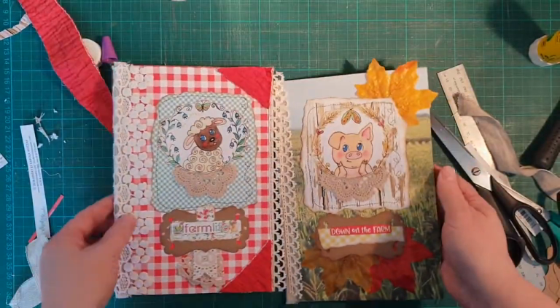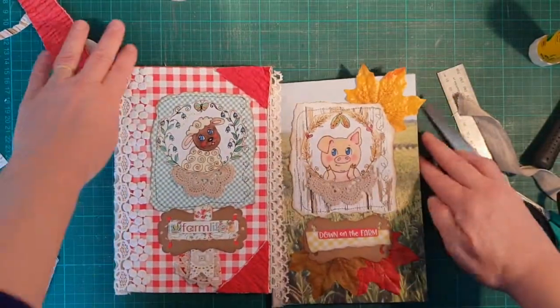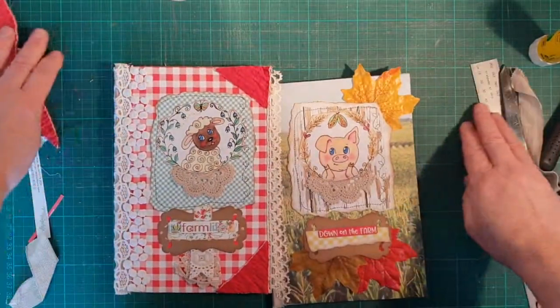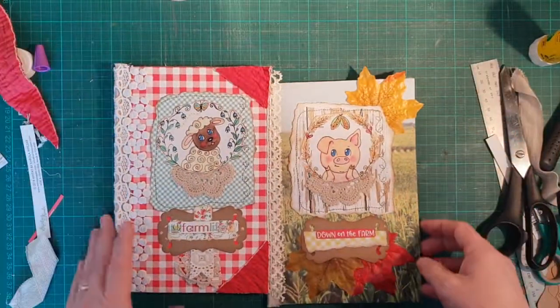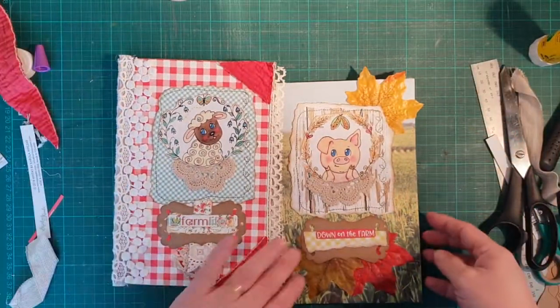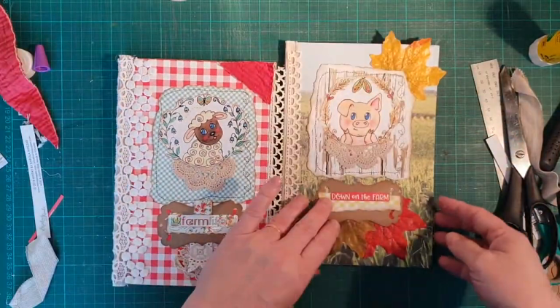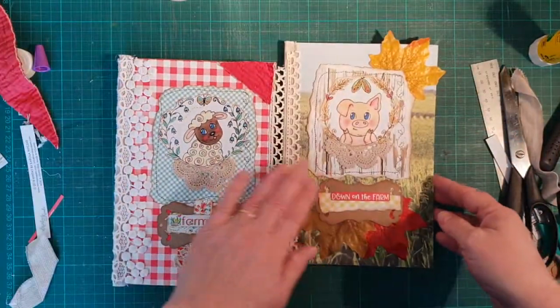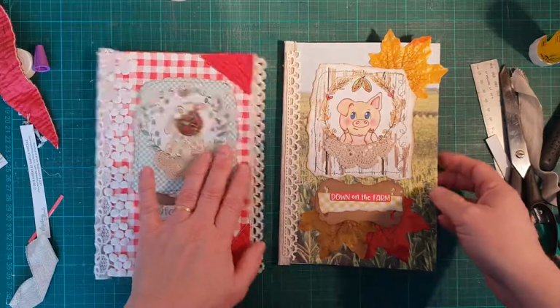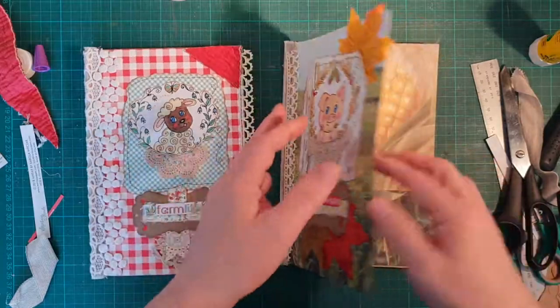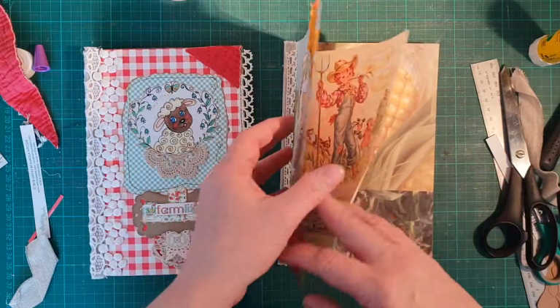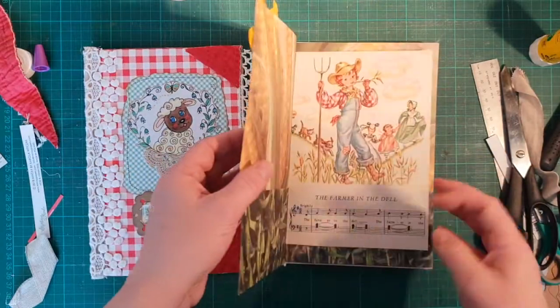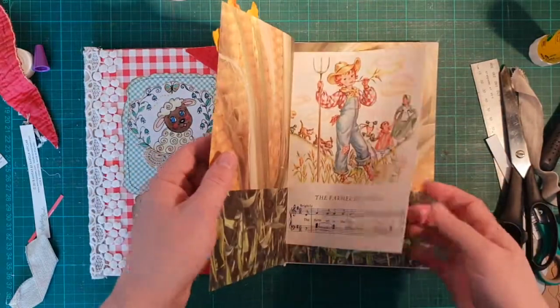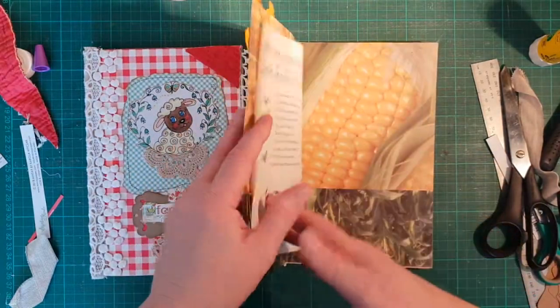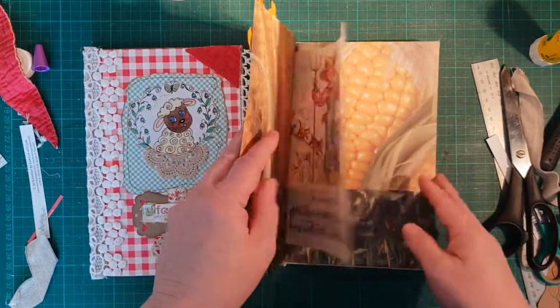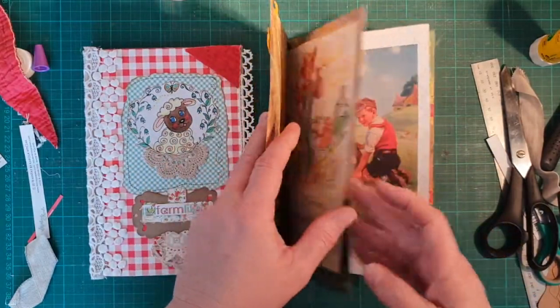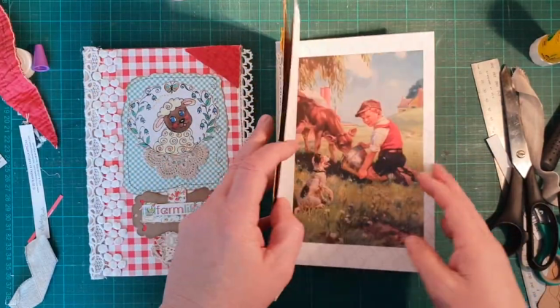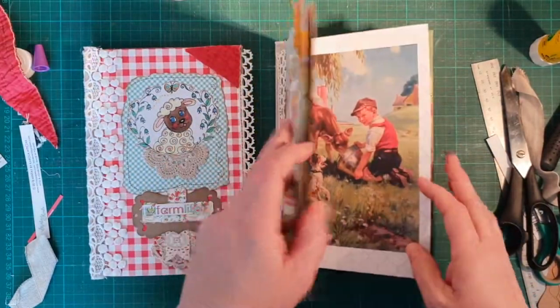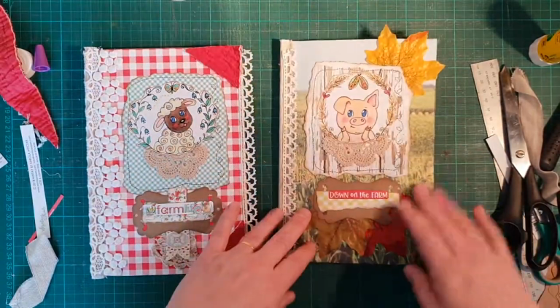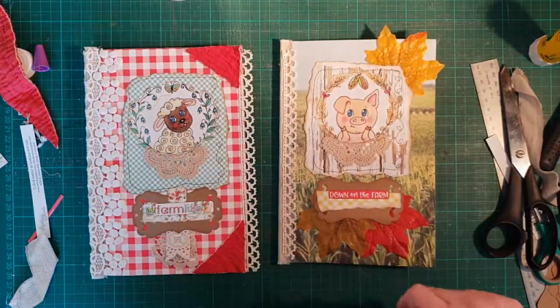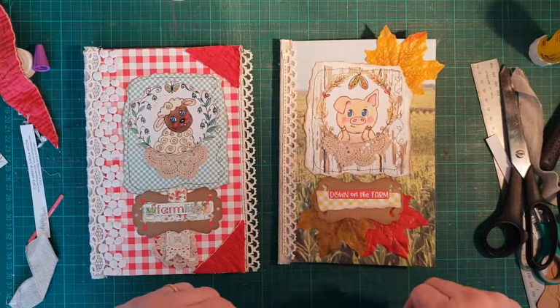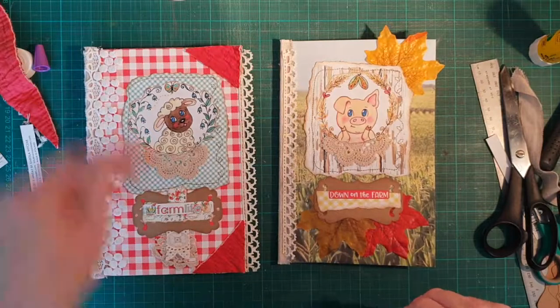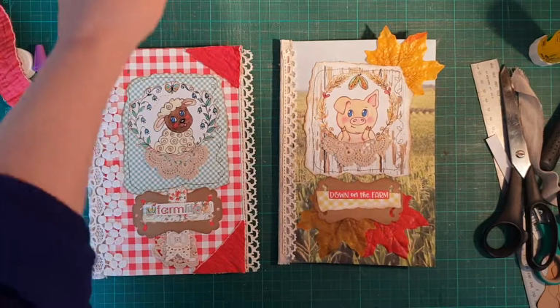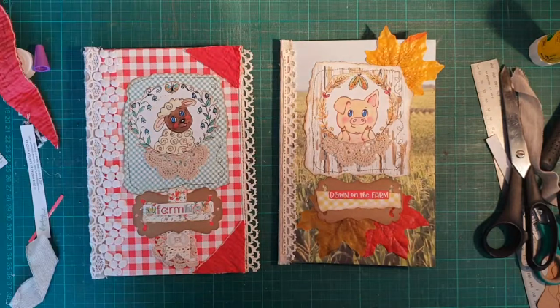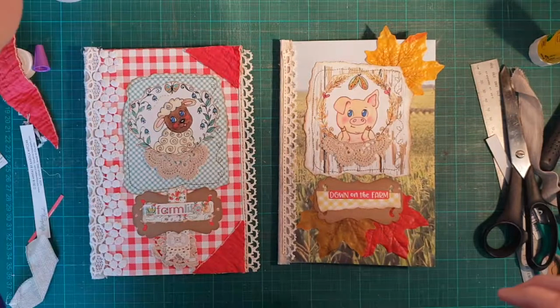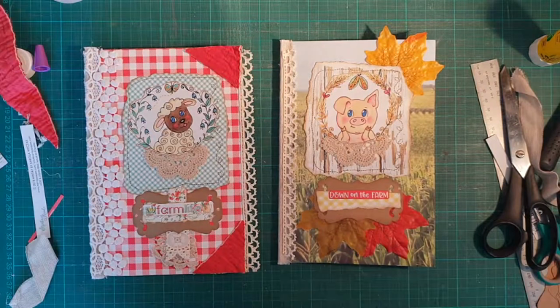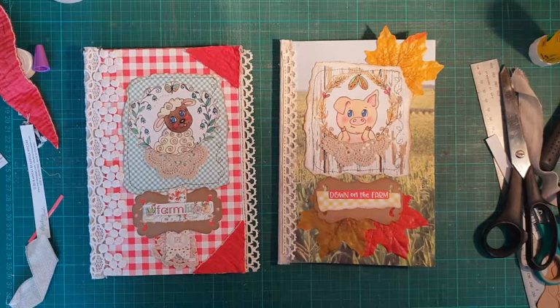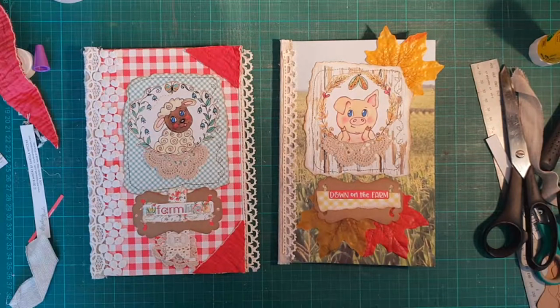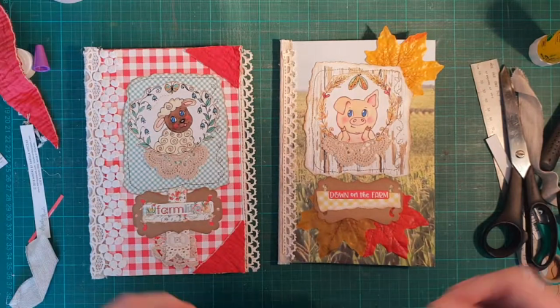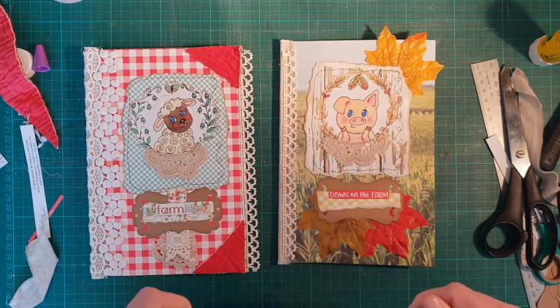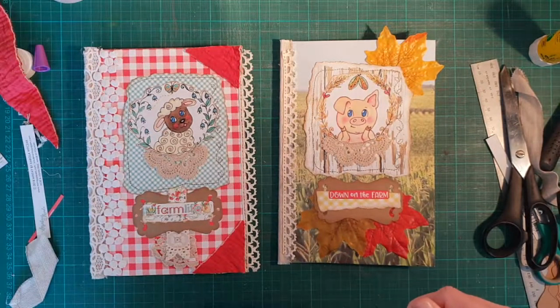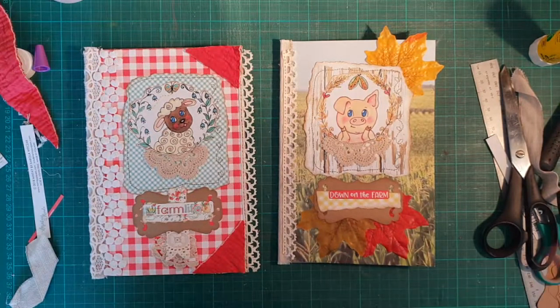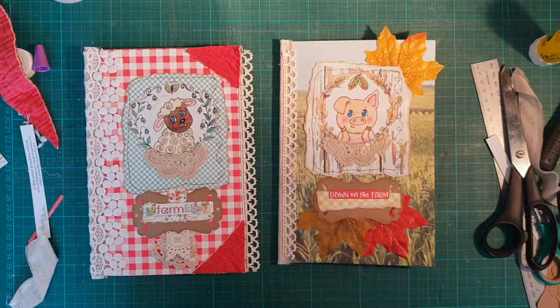There you have it — I'm really happy with how that turned out, it looks so cute. We've got this one and that one, both farmyard. This one actually looks bigger because it's got that extra bit on the side. Thank you for watching and the next tutorial we'll be making embellishments and bits and pieces to actually go in there. Until next time, bye!